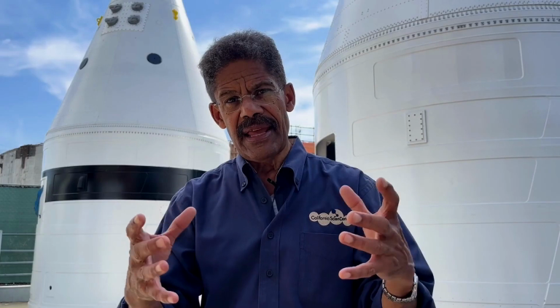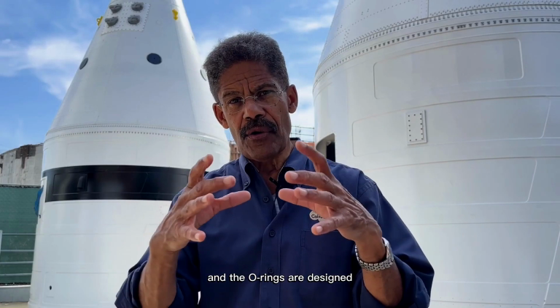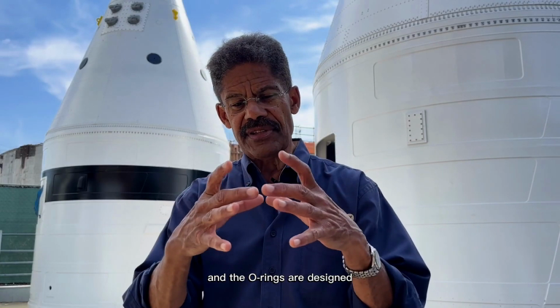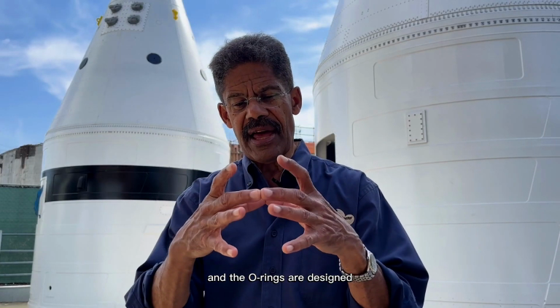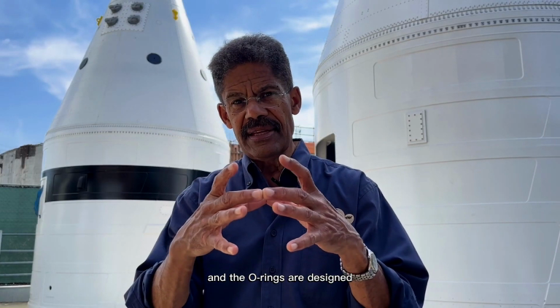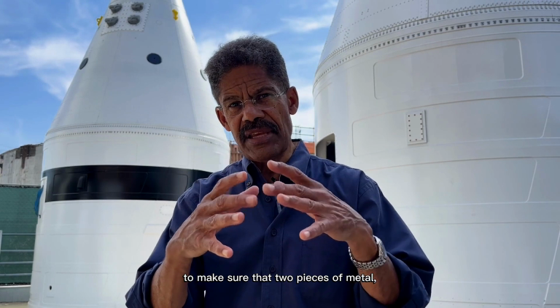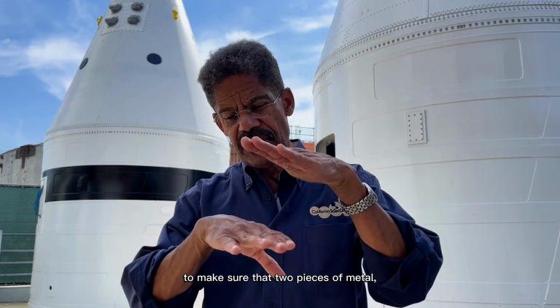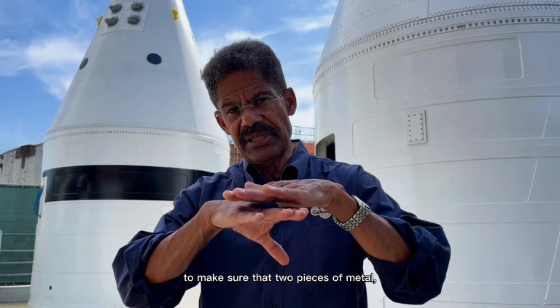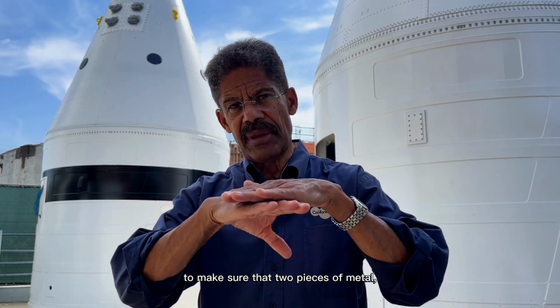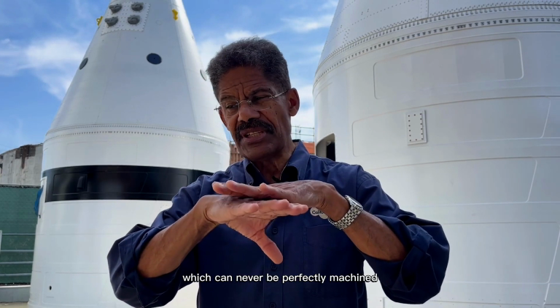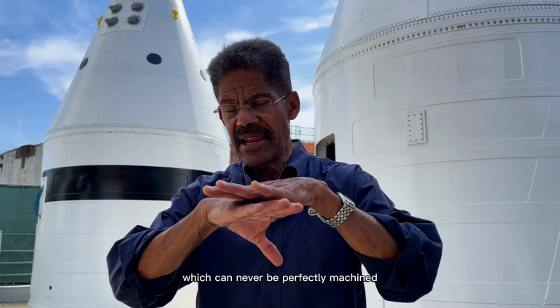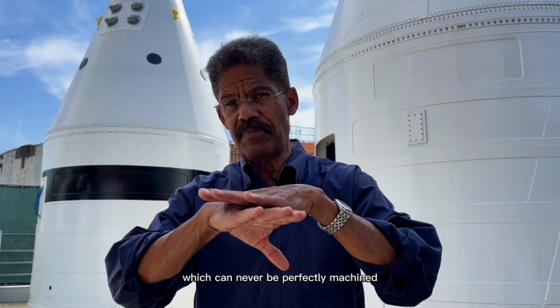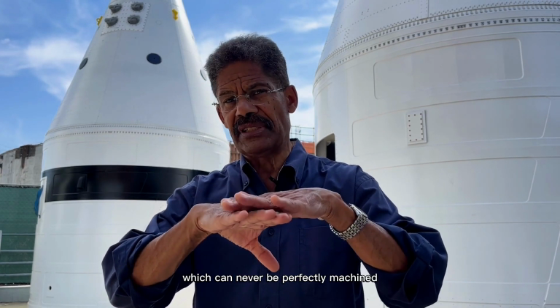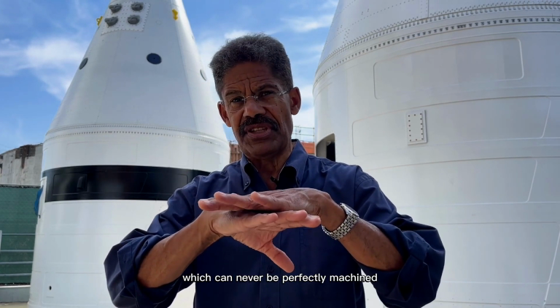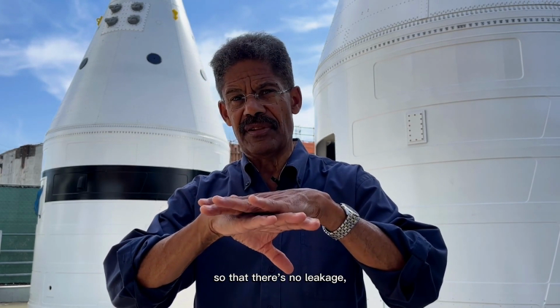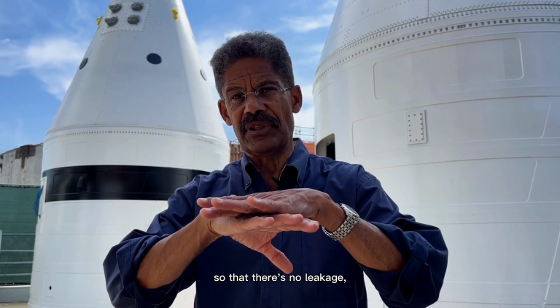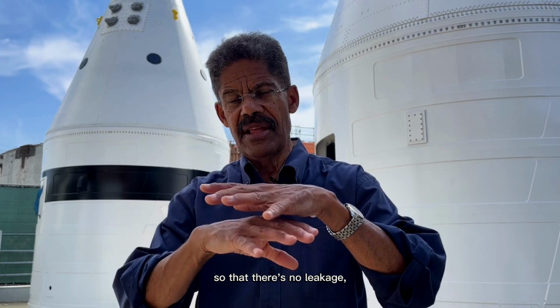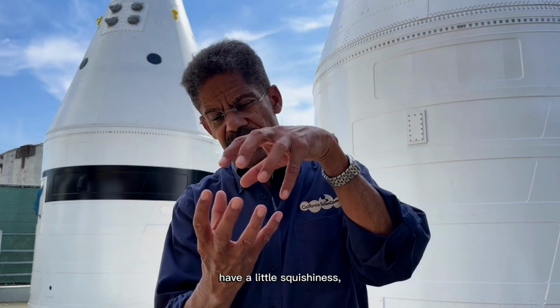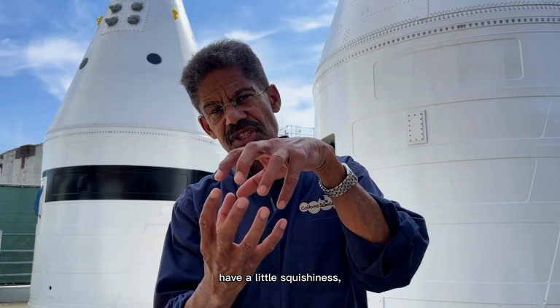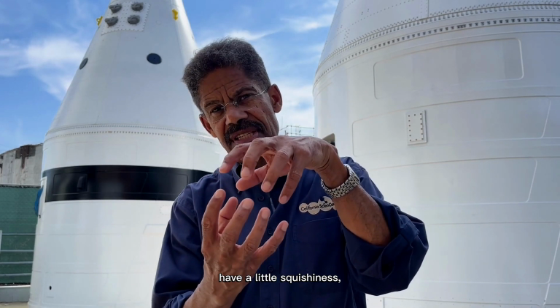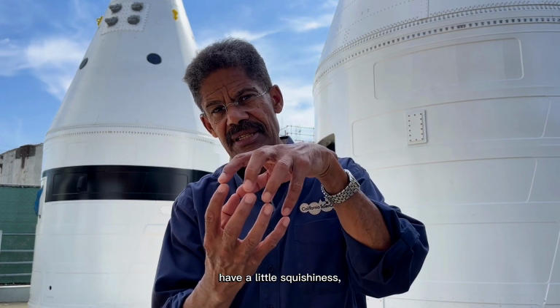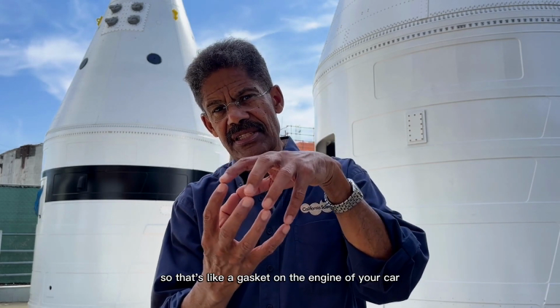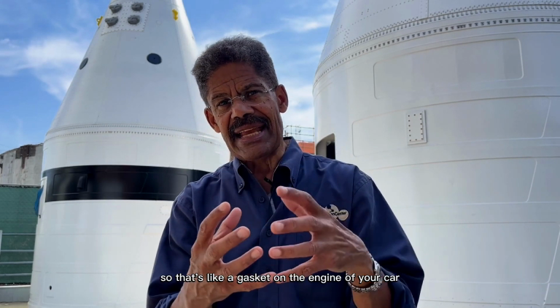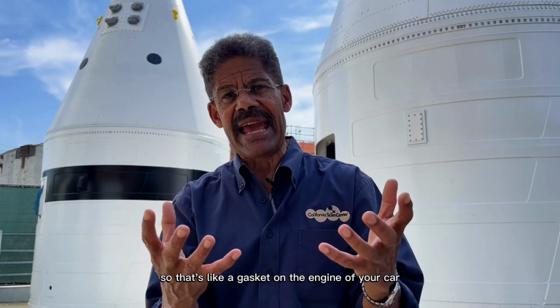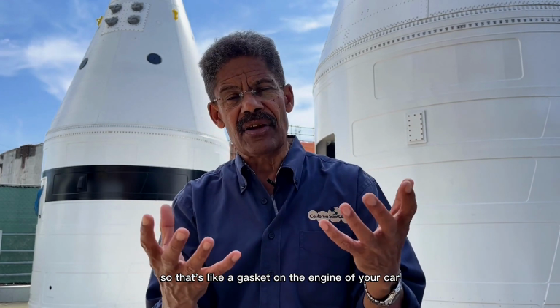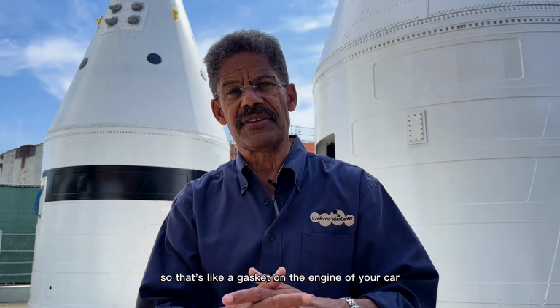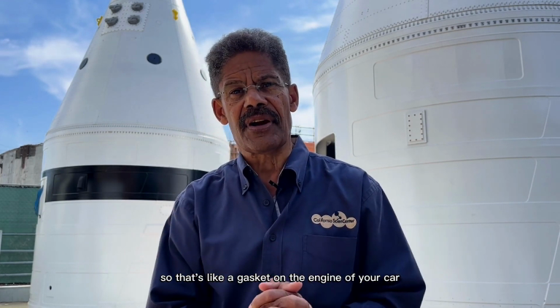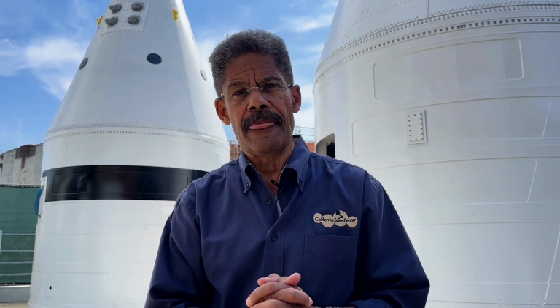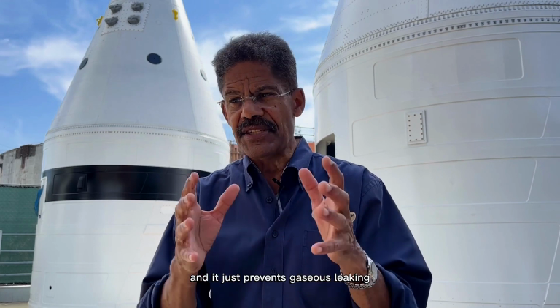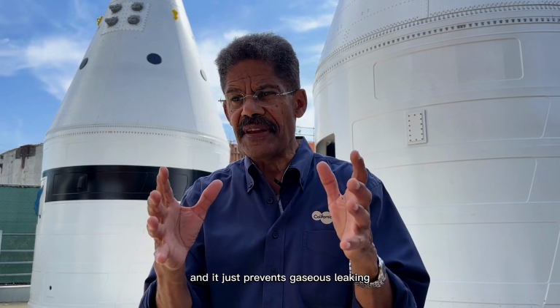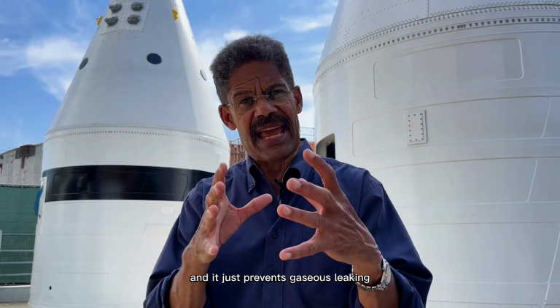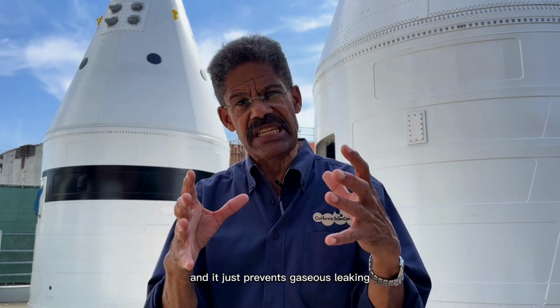The O-rings are designed to make sure that two pieces of metal, which can never be perfectly machined so that there's no leakage, have a little squishiness so that it's like a gasket on the engine of your car. It just prevents gaseous leakage.